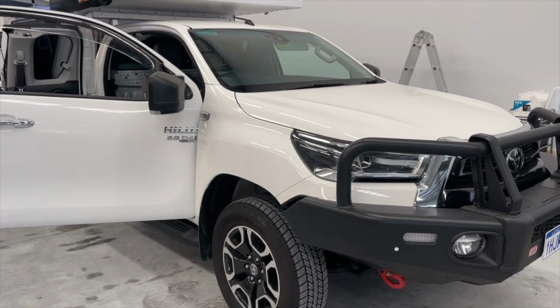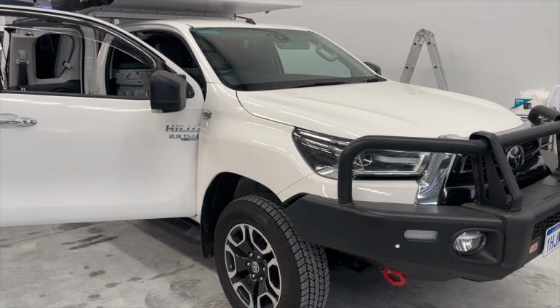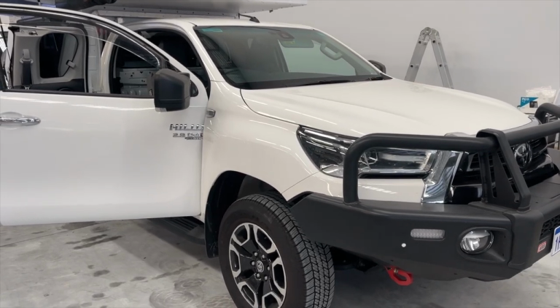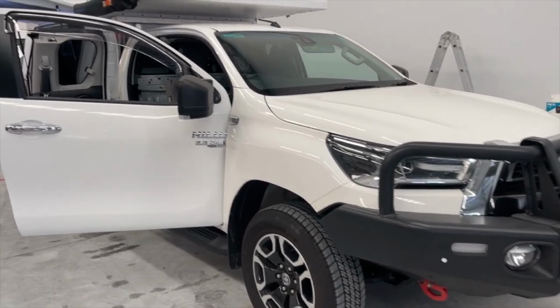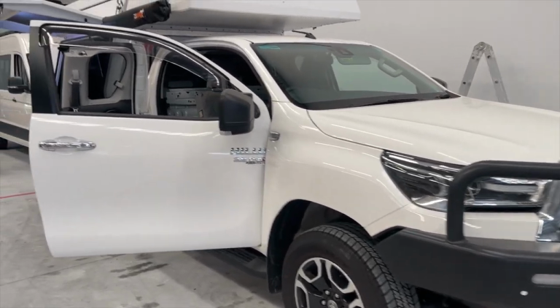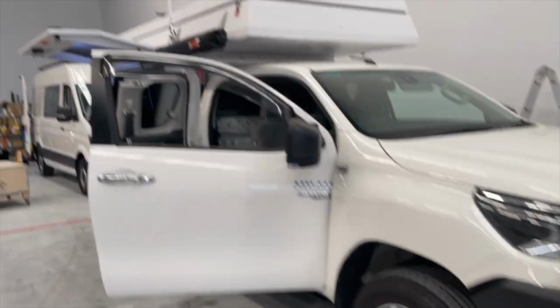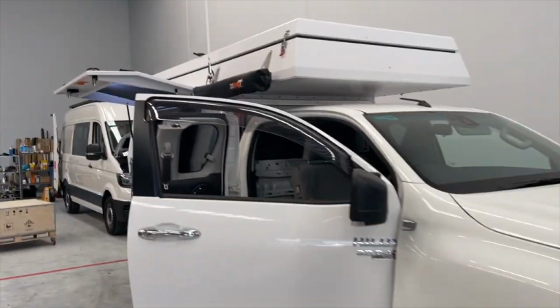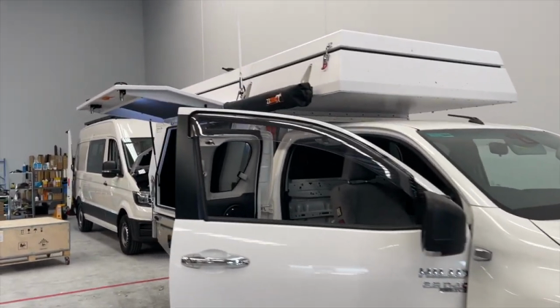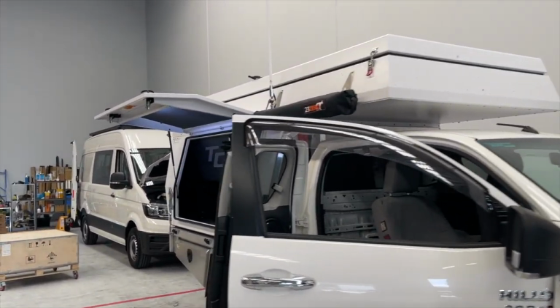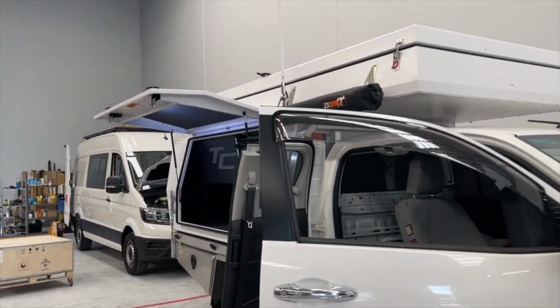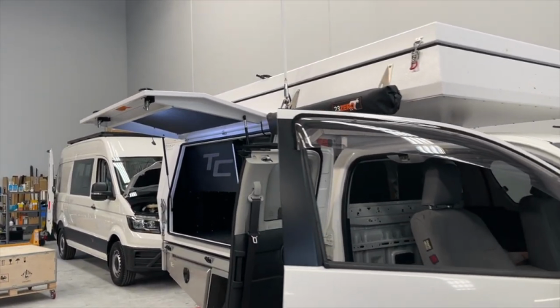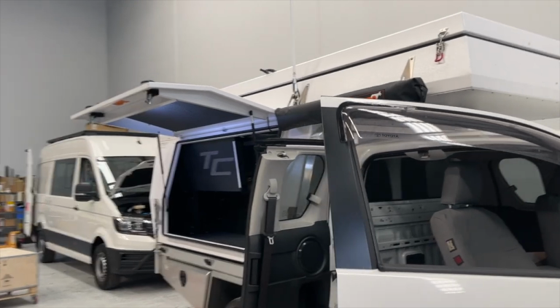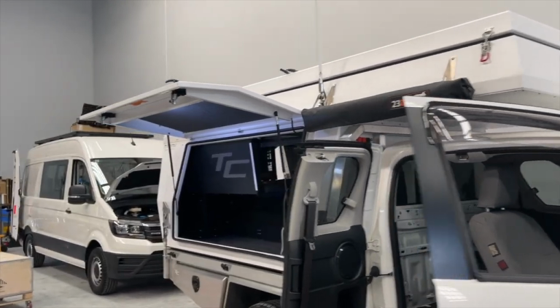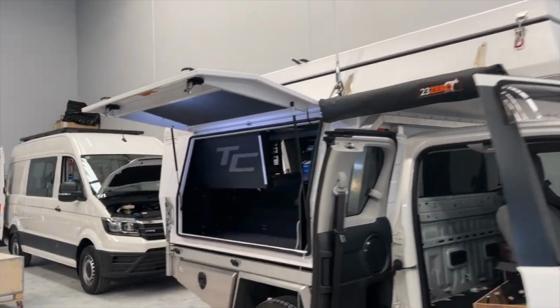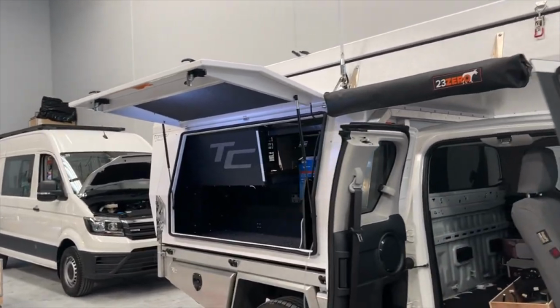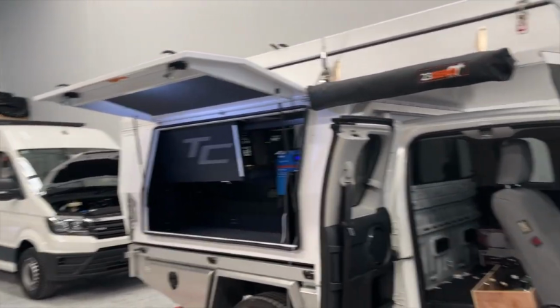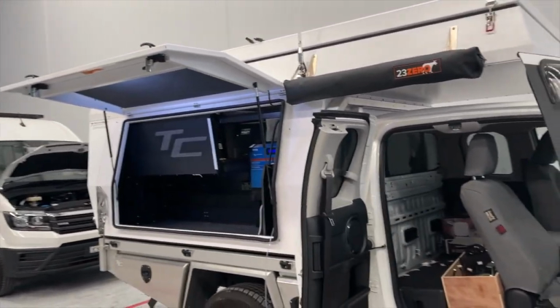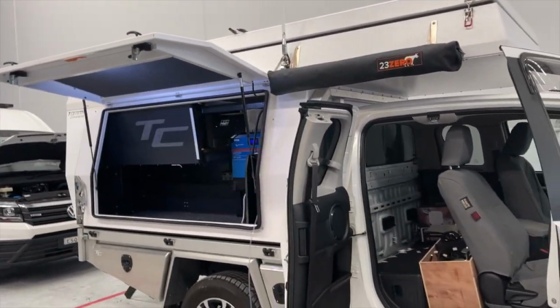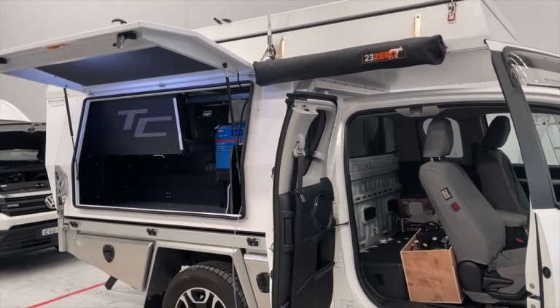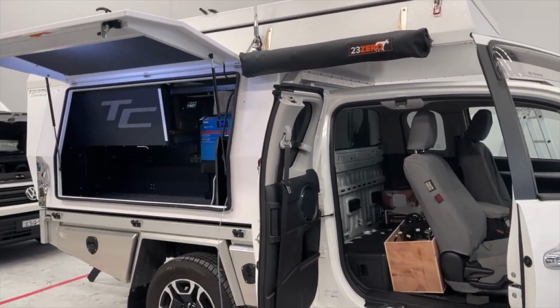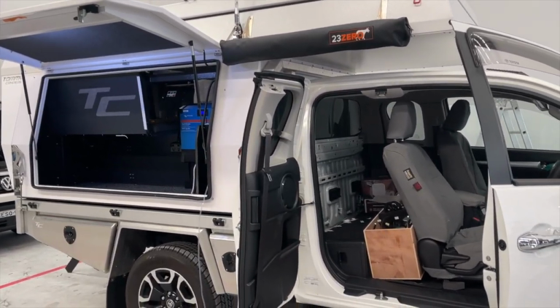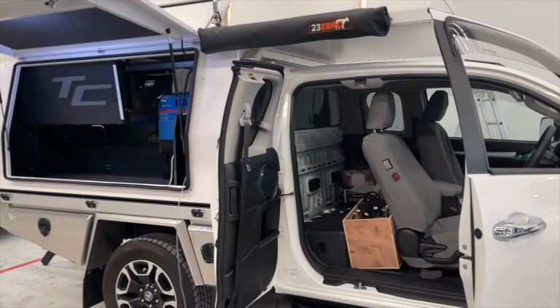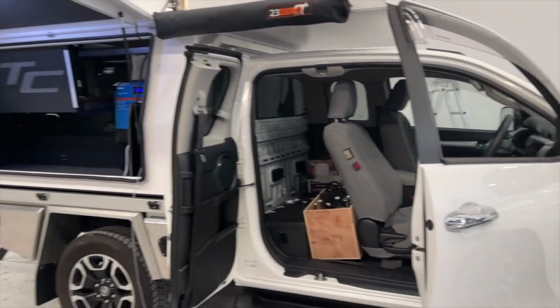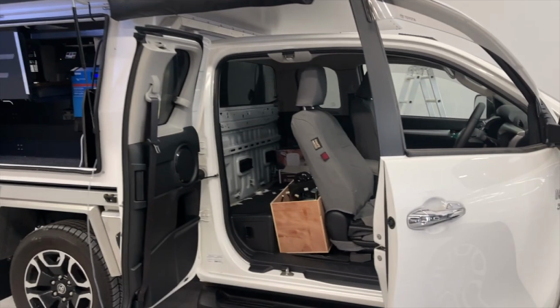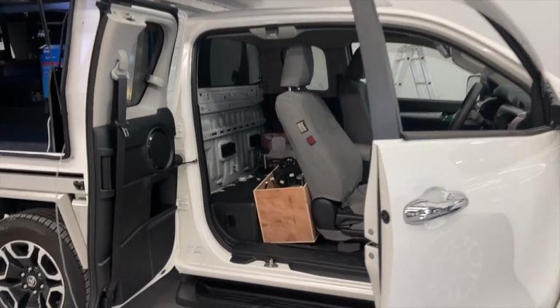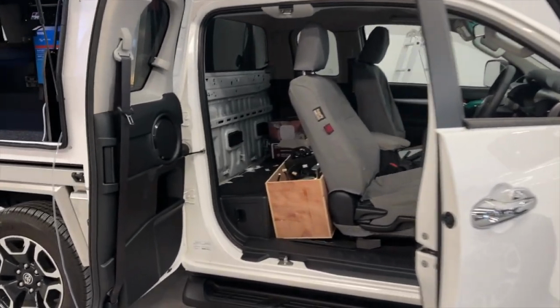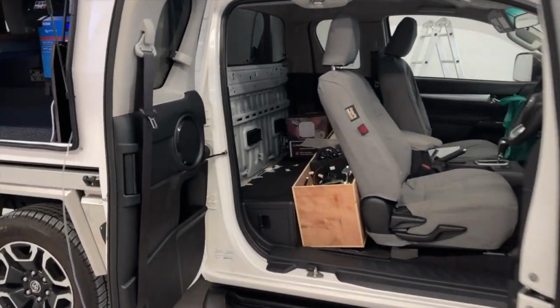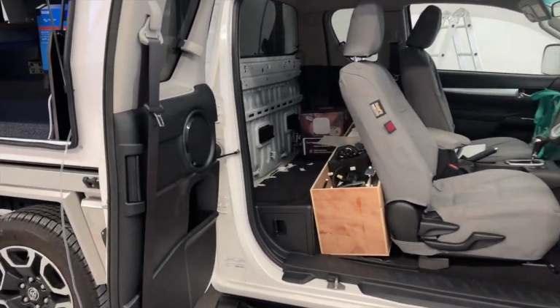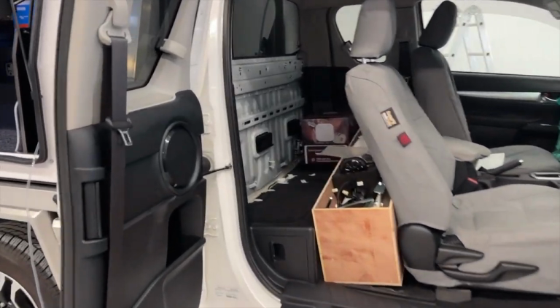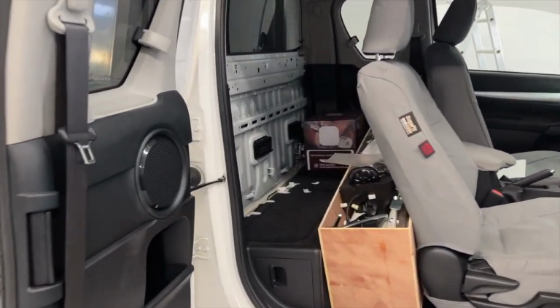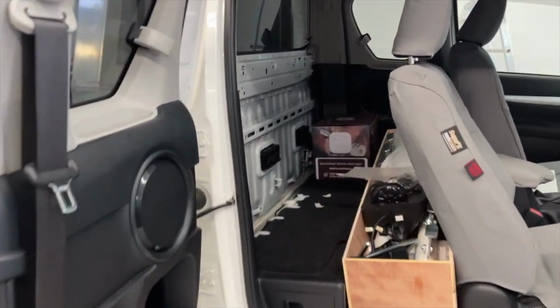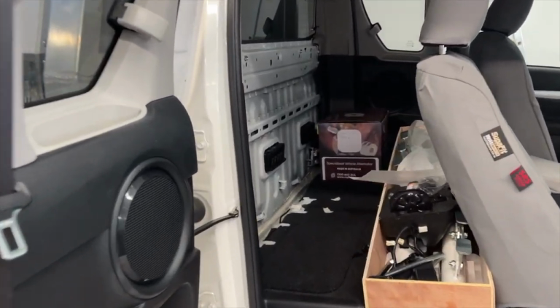Bruce from Safari here — shout out to Hilux owners and people that love Tommy campers. It's one hell of a package here today. This Hilux has got the super cab.